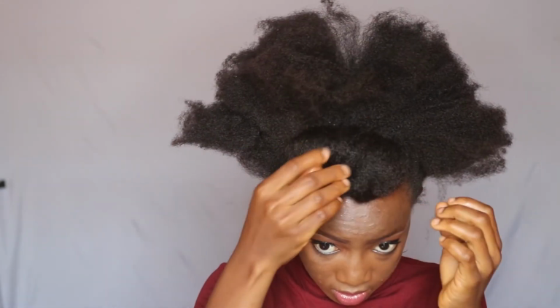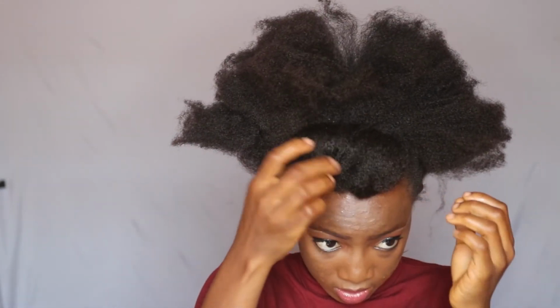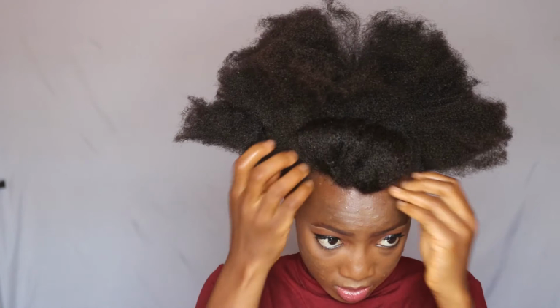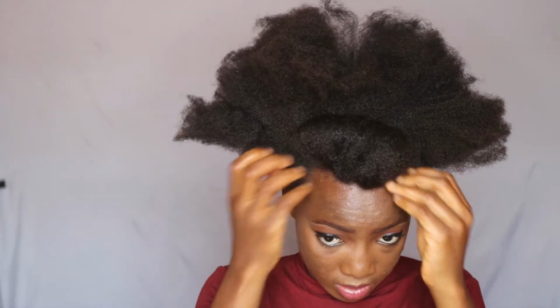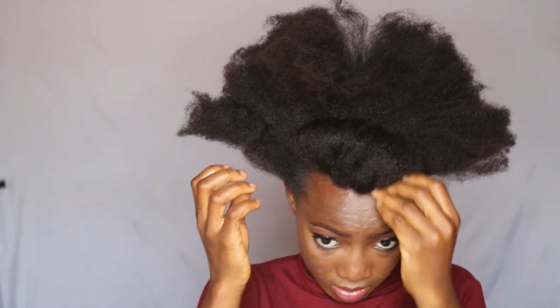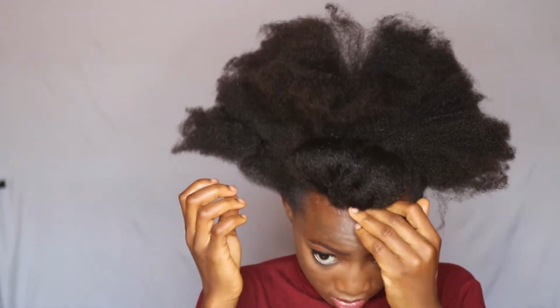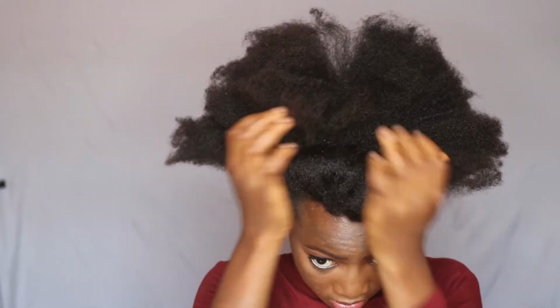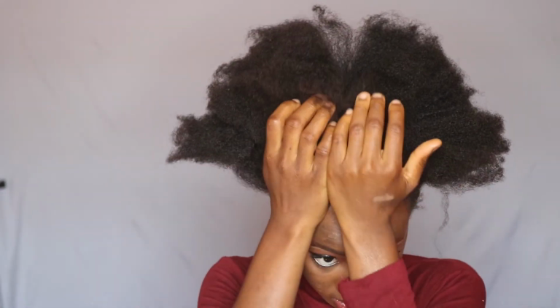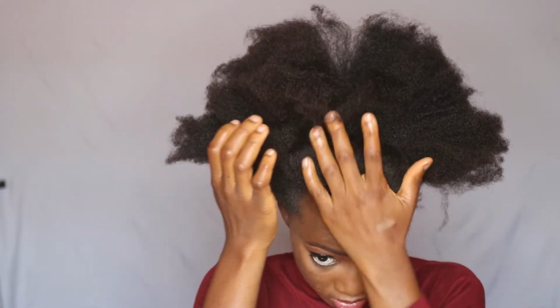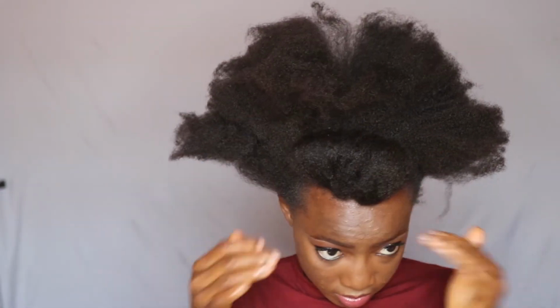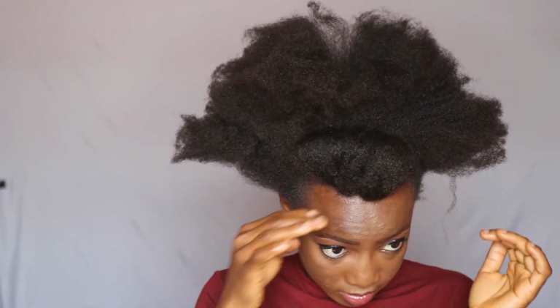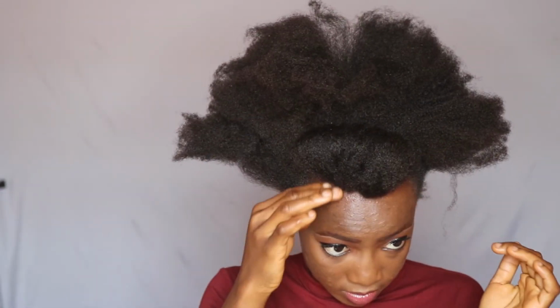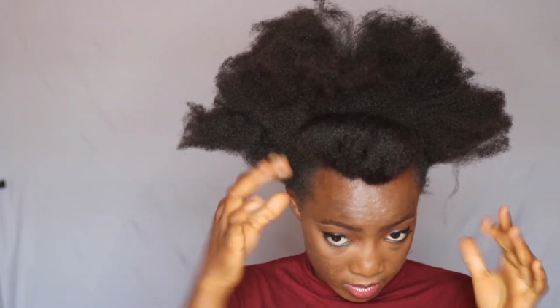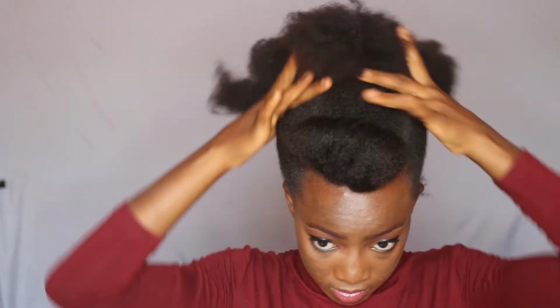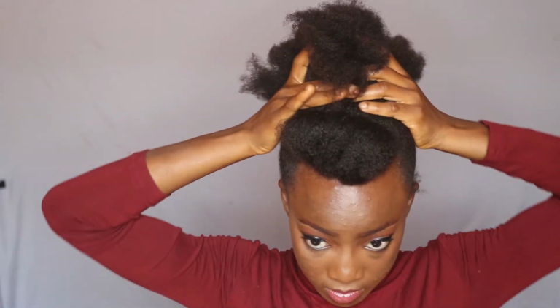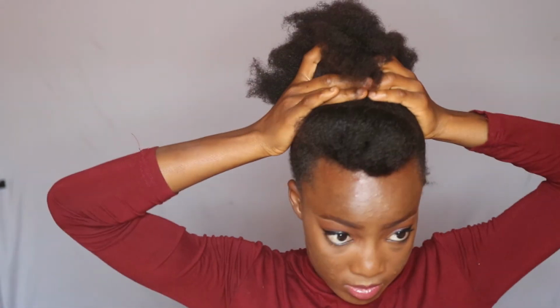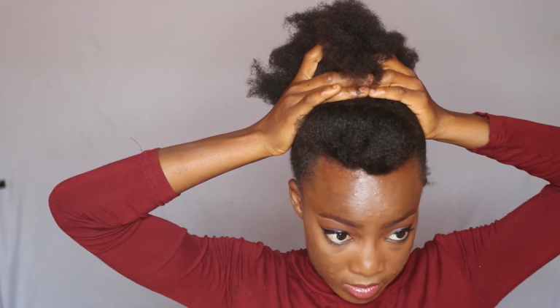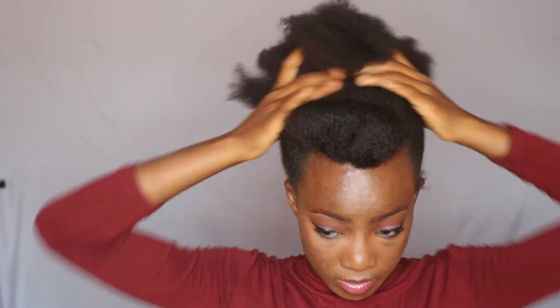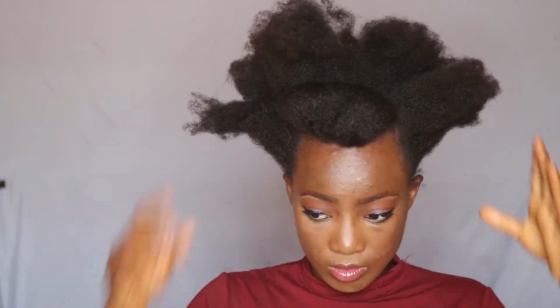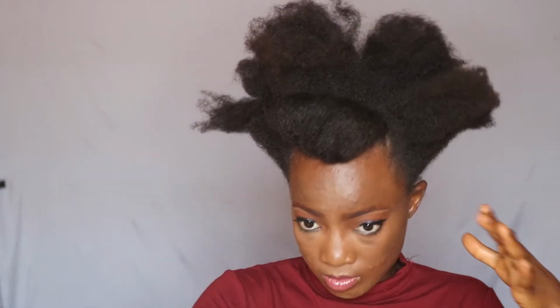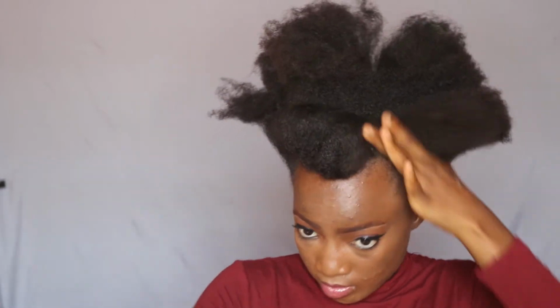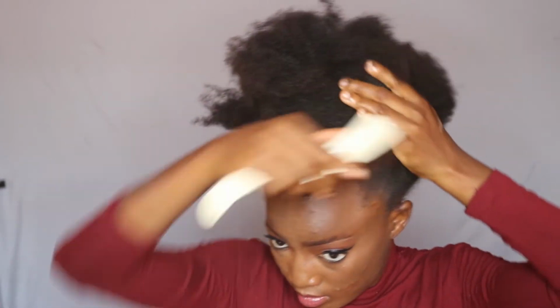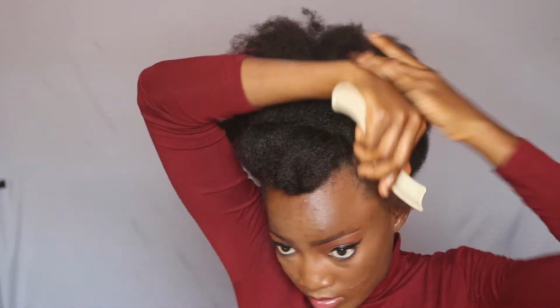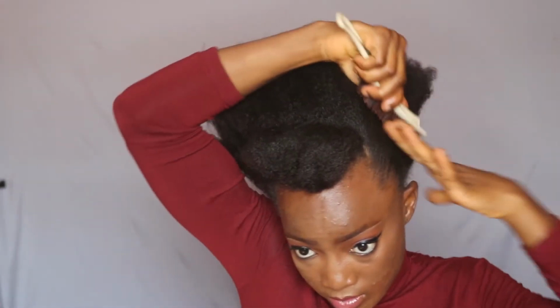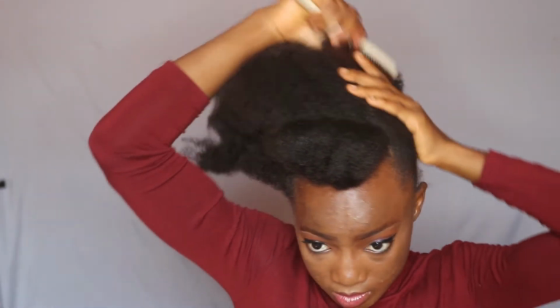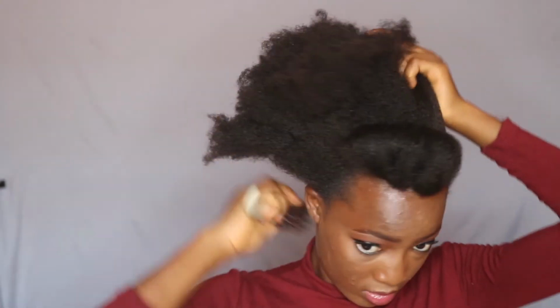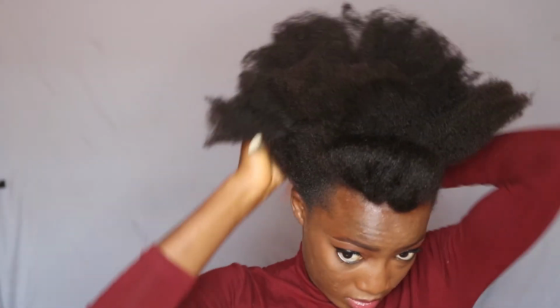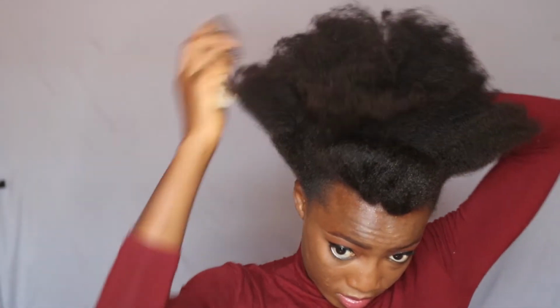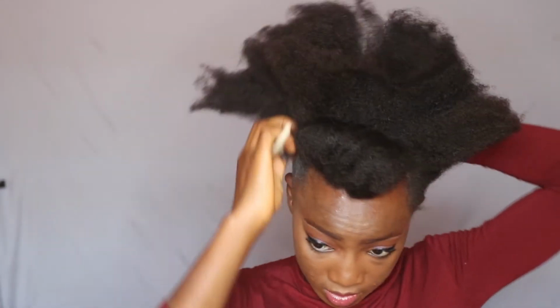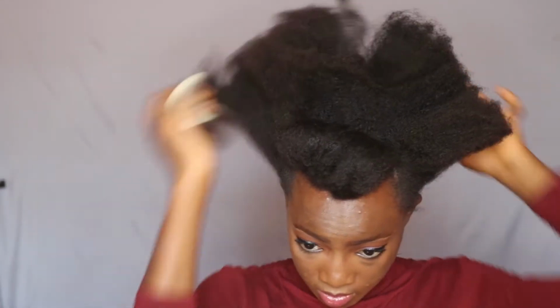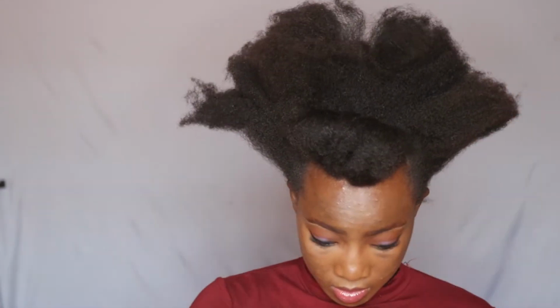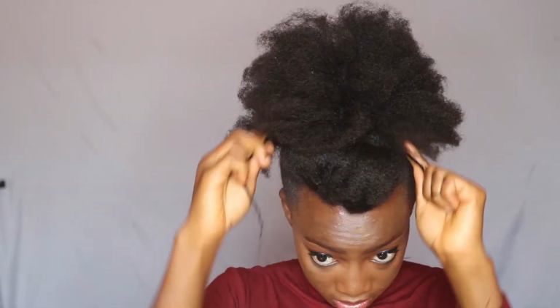I'm using my hand to shape it to make sure that it's the right shape. For the back section, I'm just going to be brushing it again and putting it into a big puff.